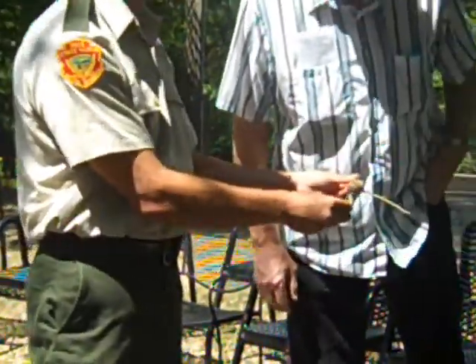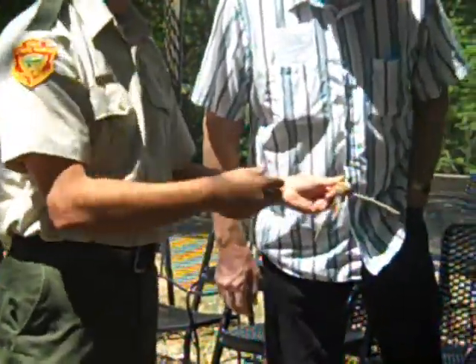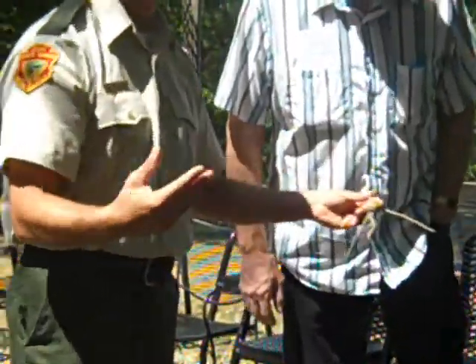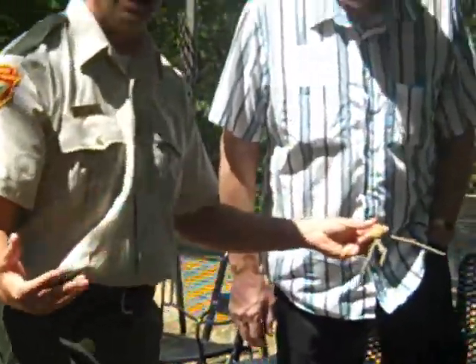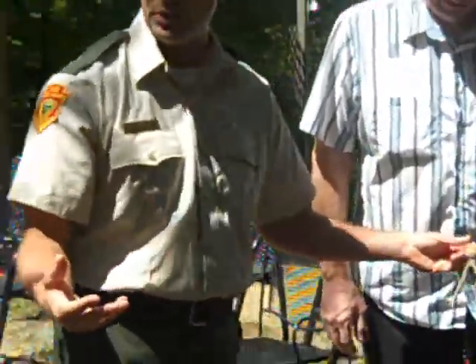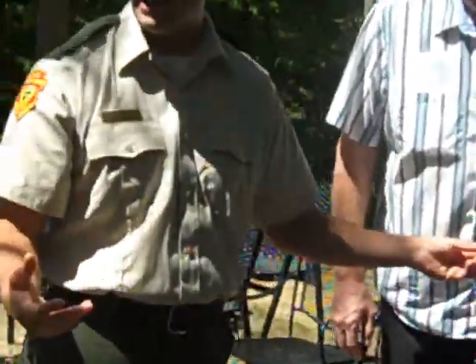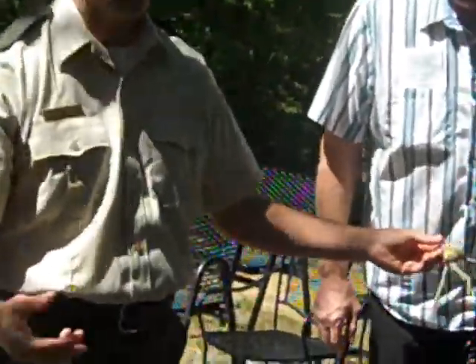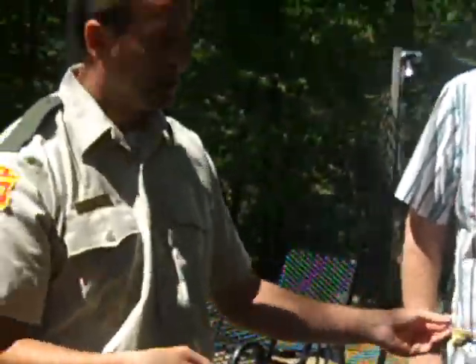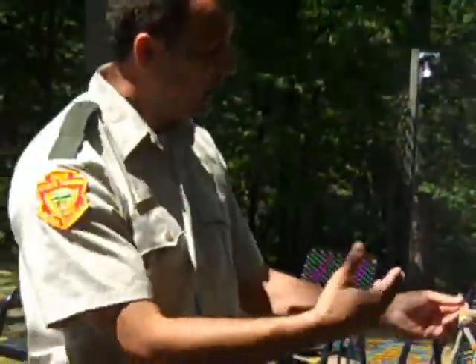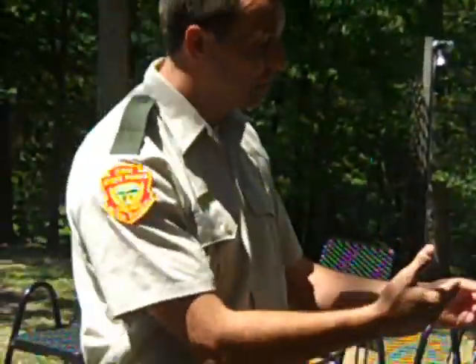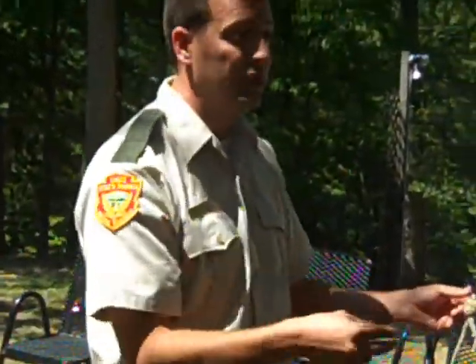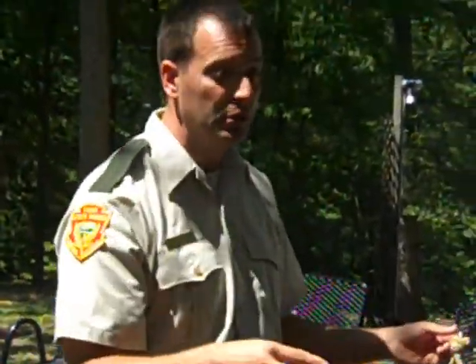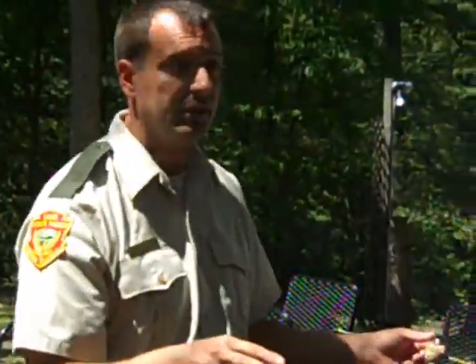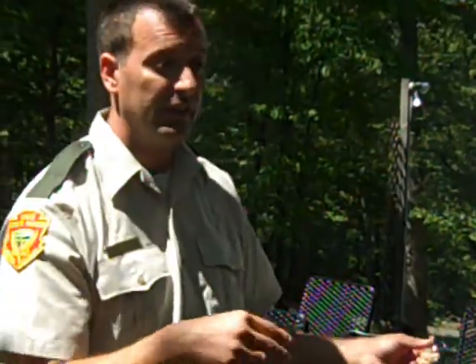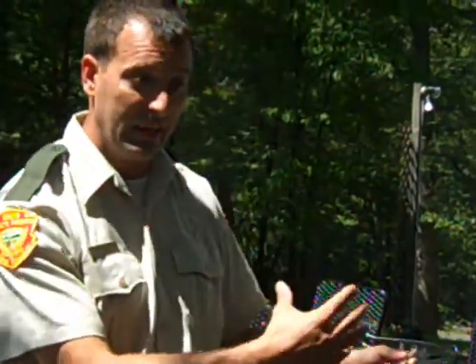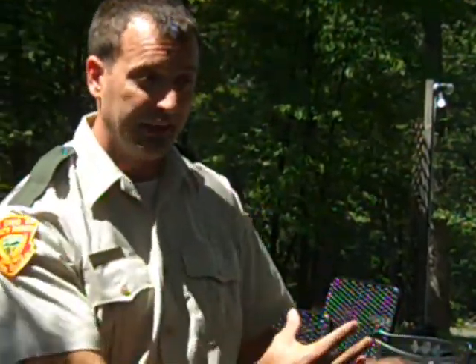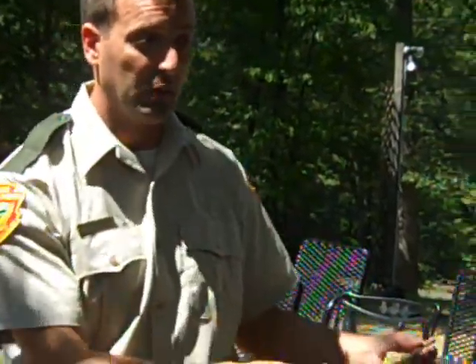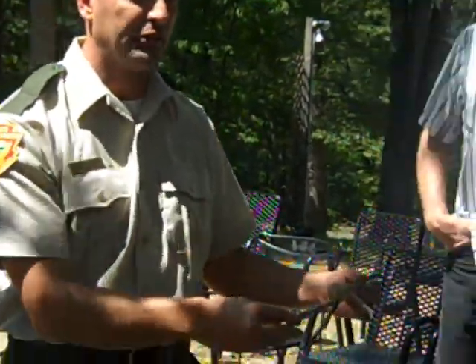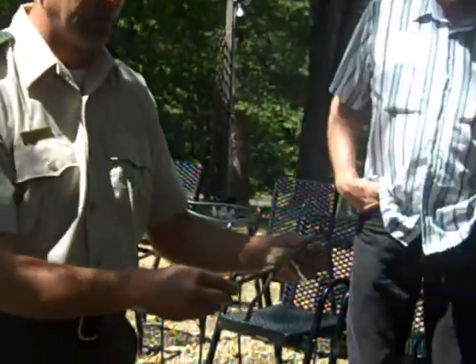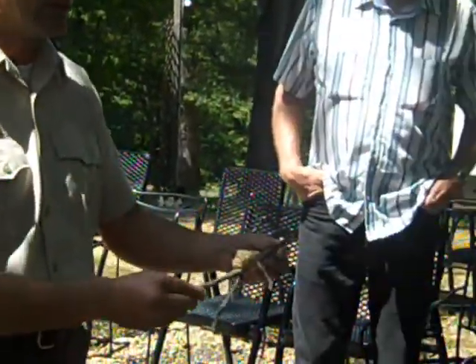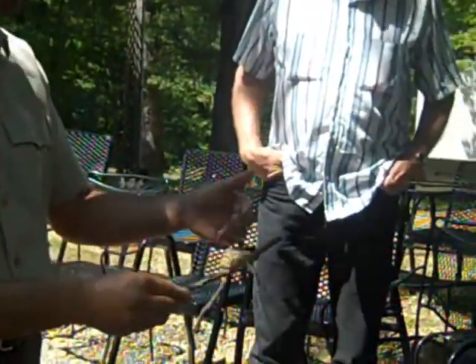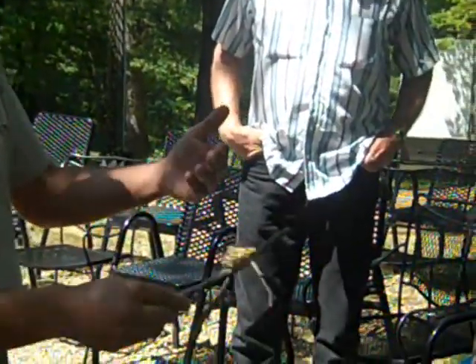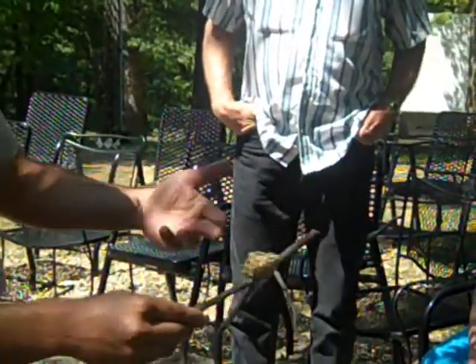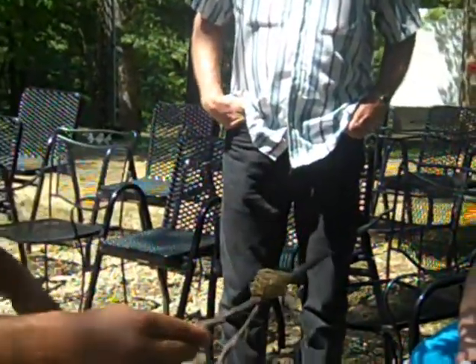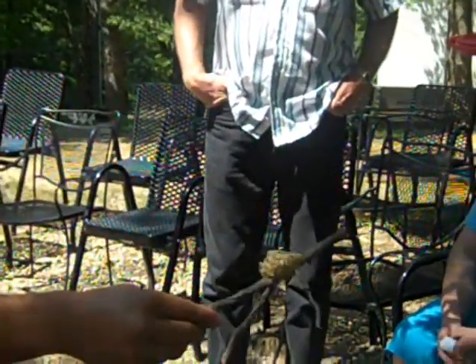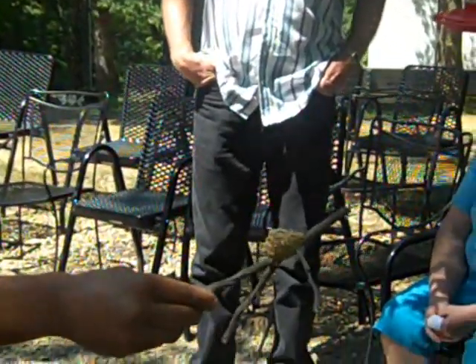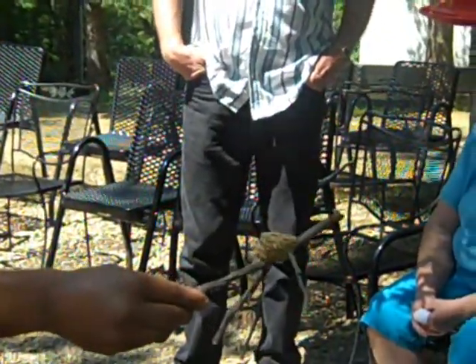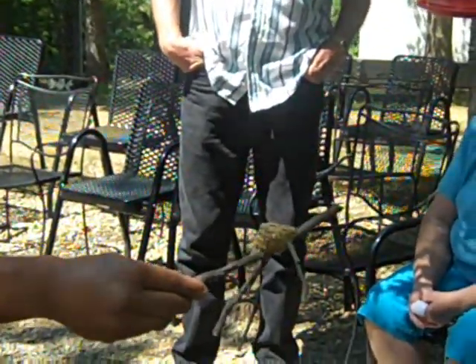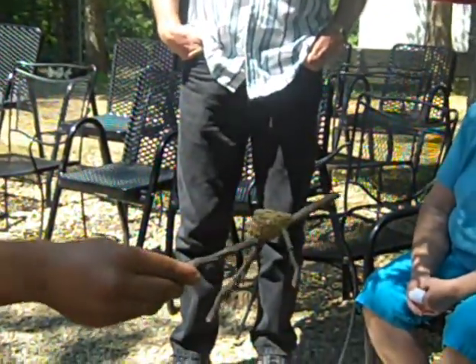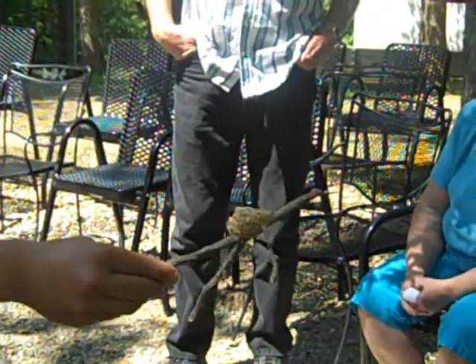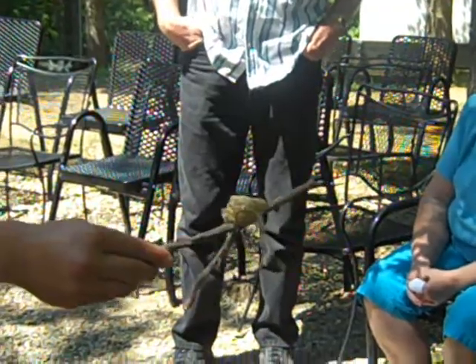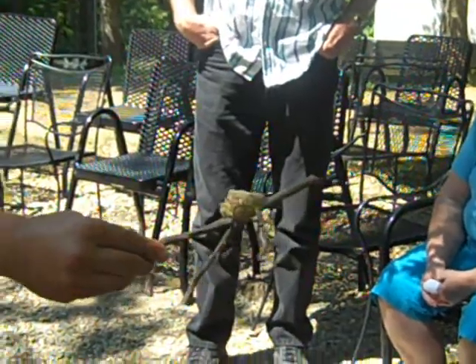We suggest not doing that, because the hummingbirds will reuse these same places where the nest was built. On occasion, they've been known to reuse a nest more than once.